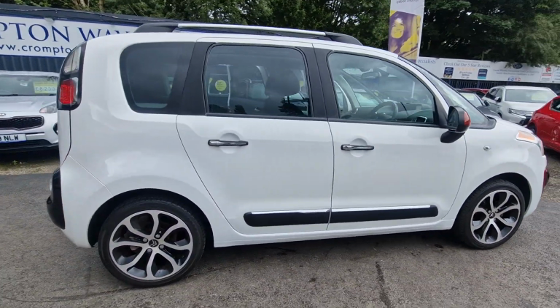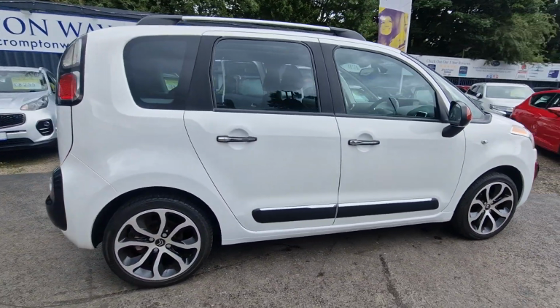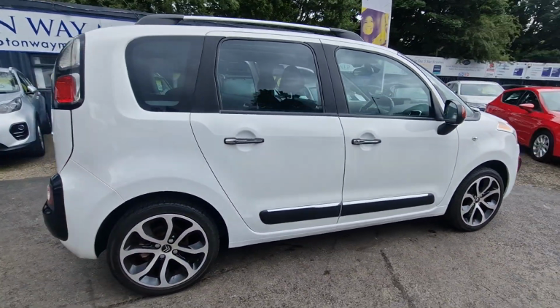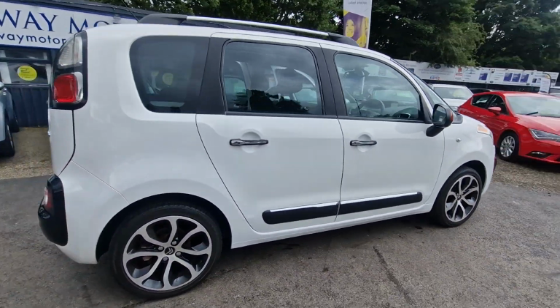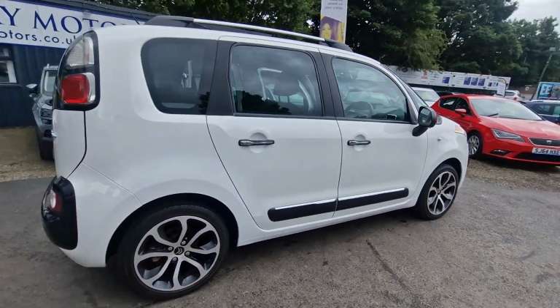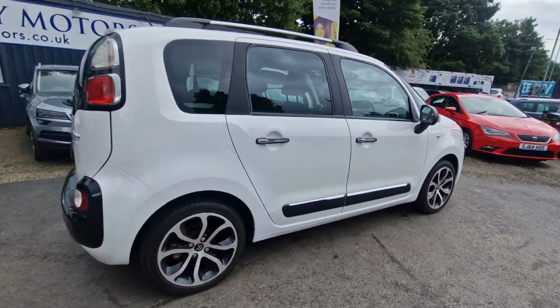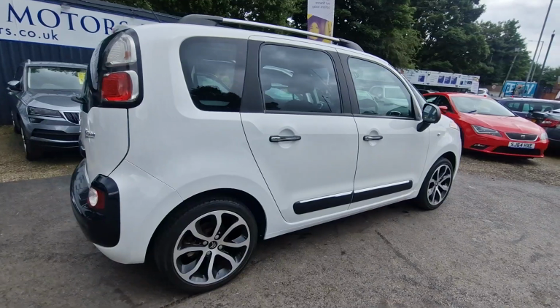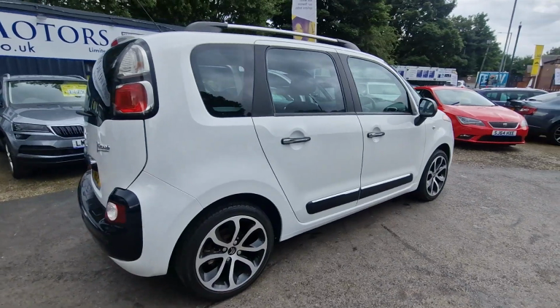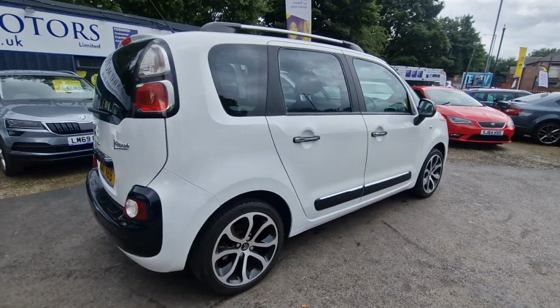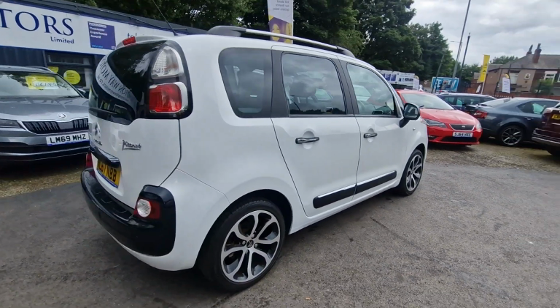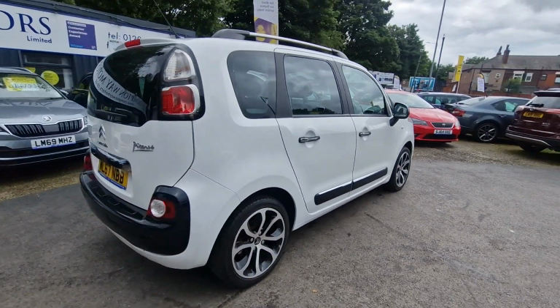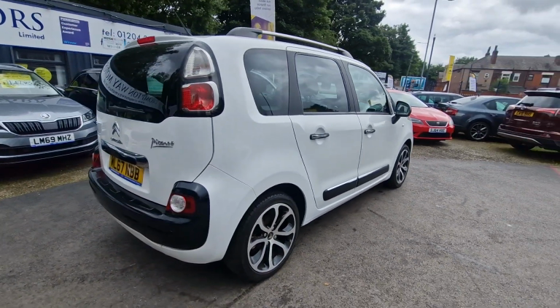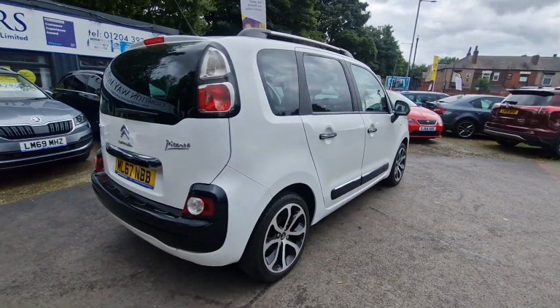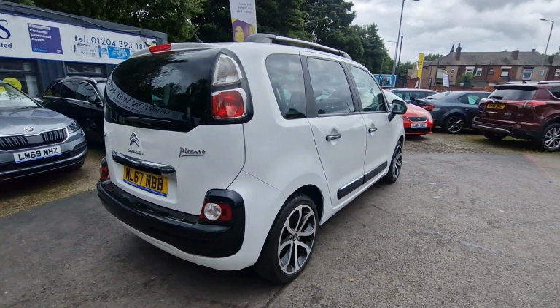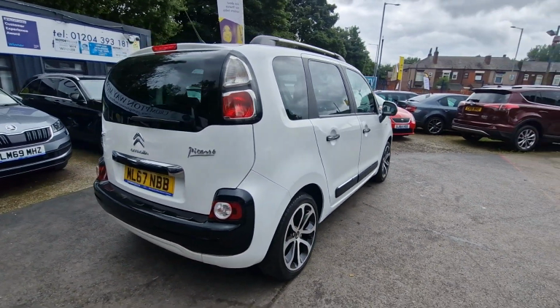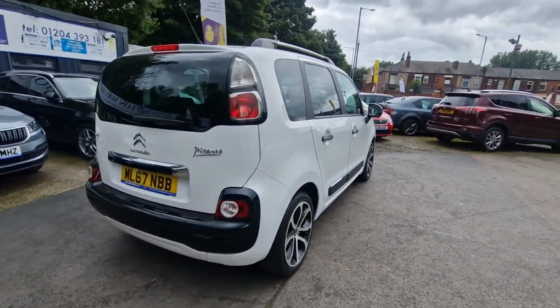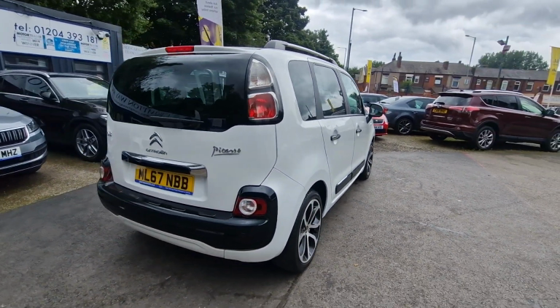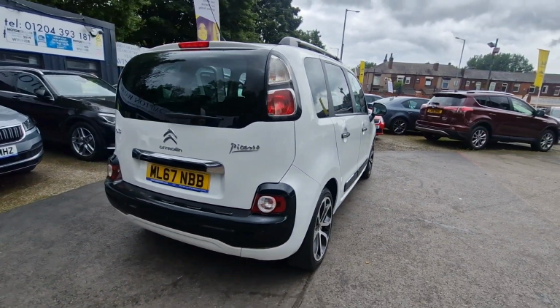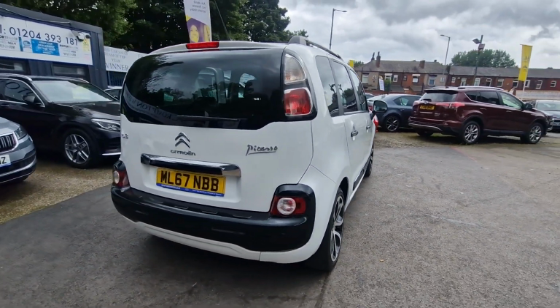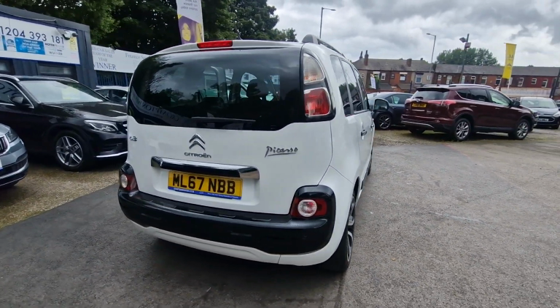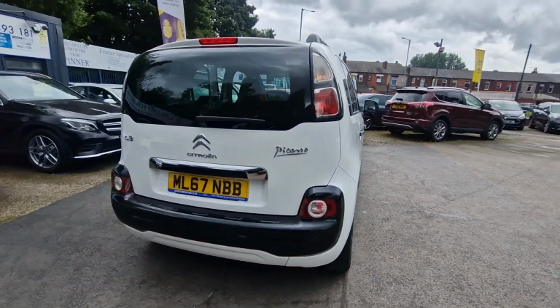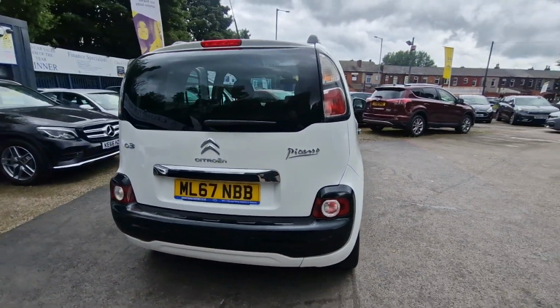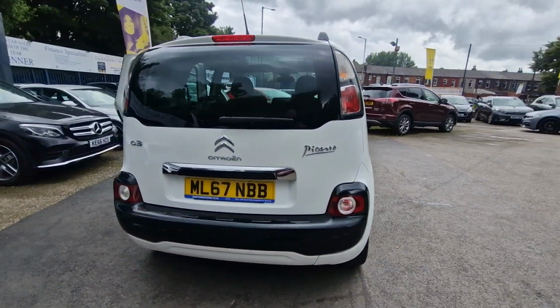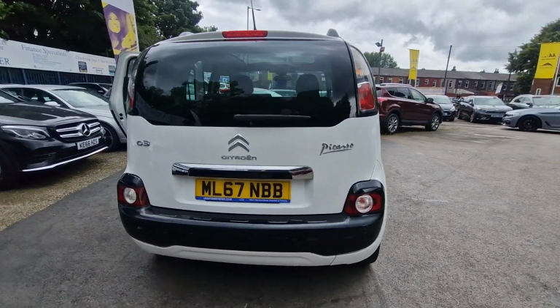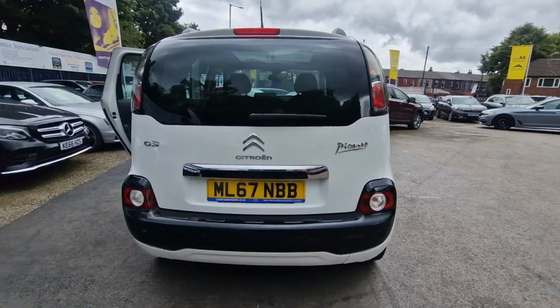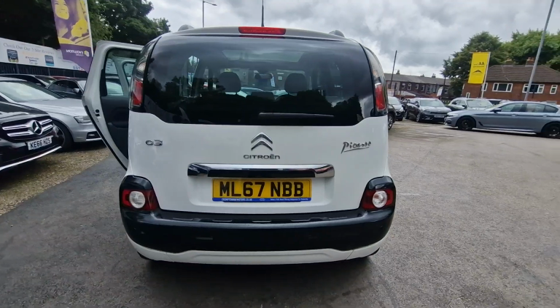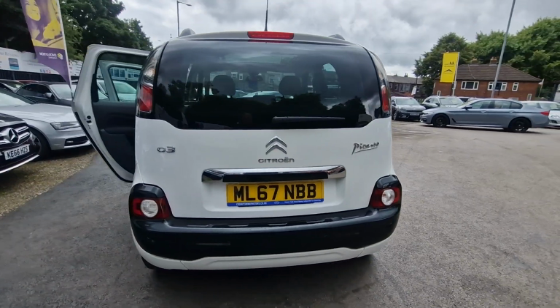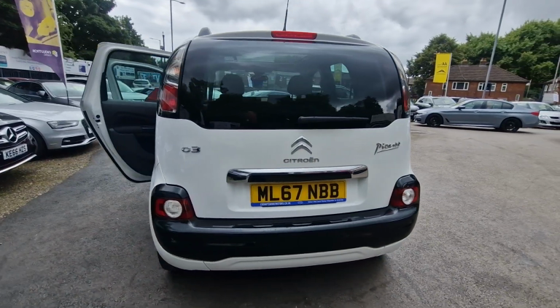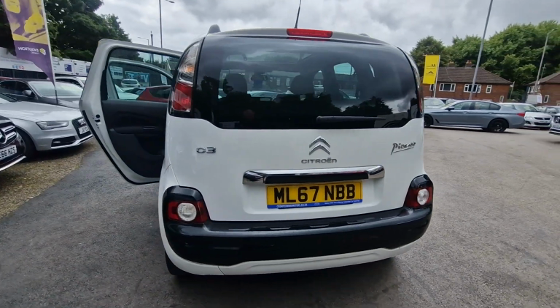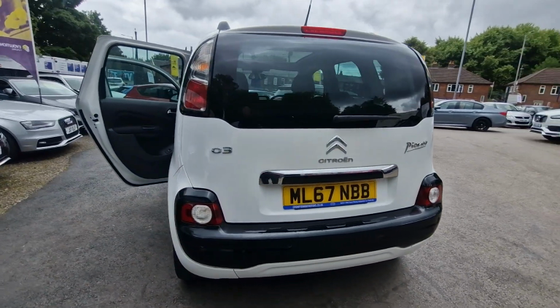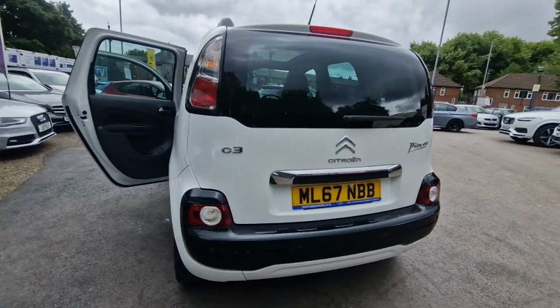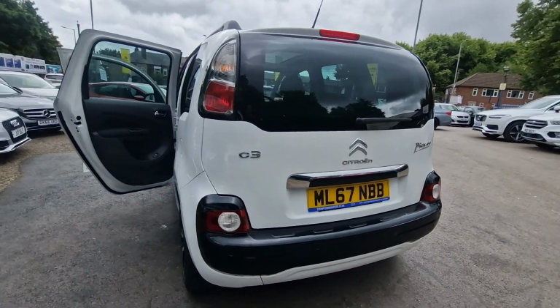Hi everybody, just arrived at Crompton Way Motors. We've got this fantastic Citroën C3 Picasso. It's a 1.6 diesel, manual transmission.